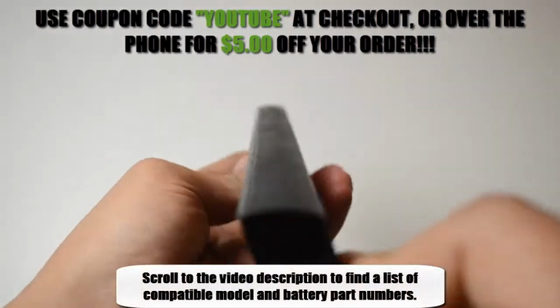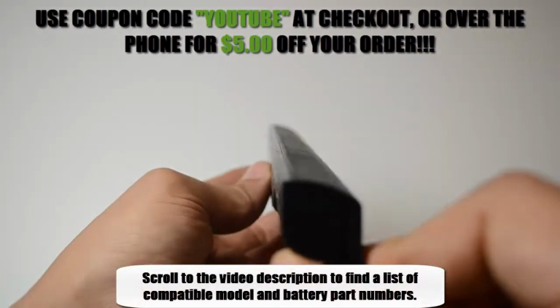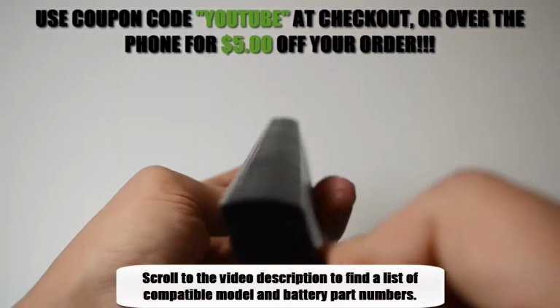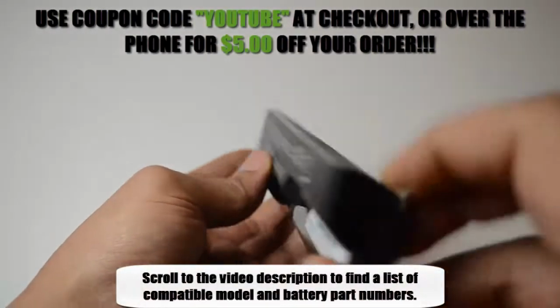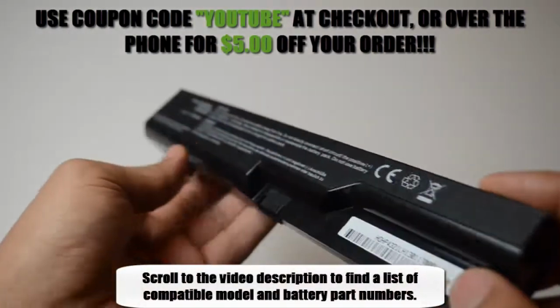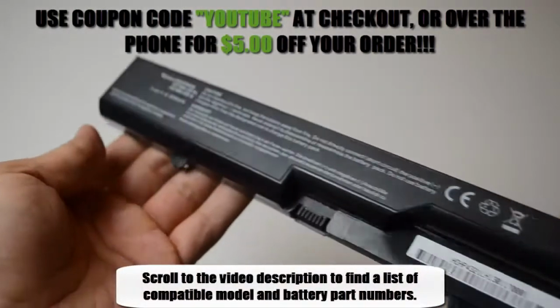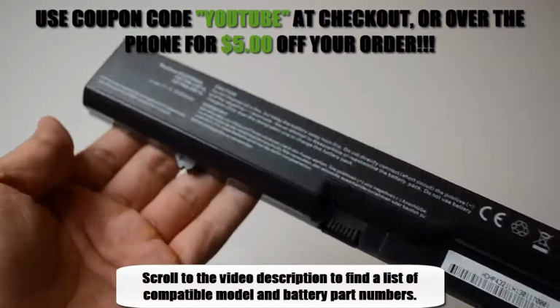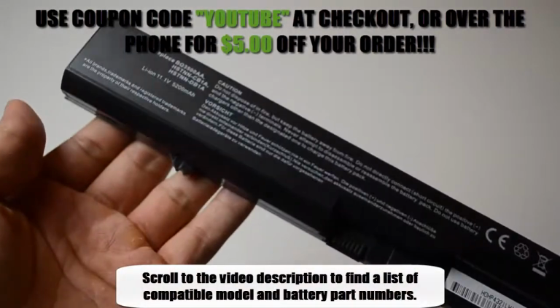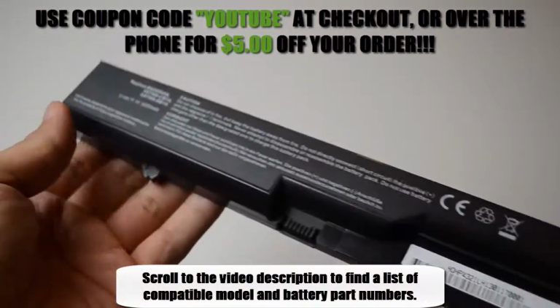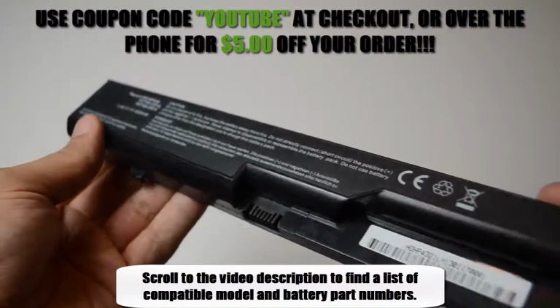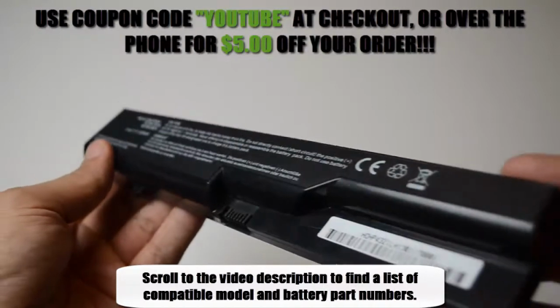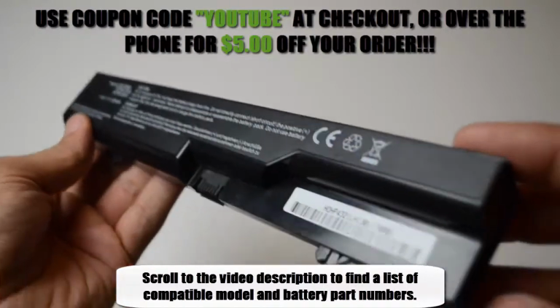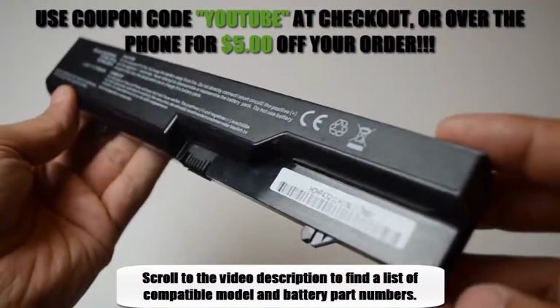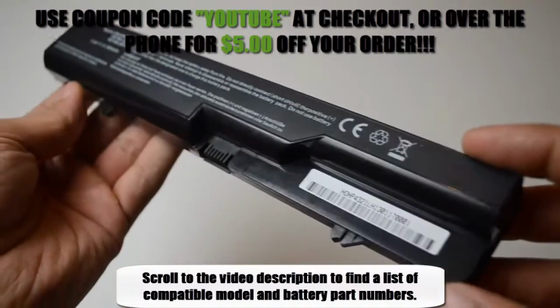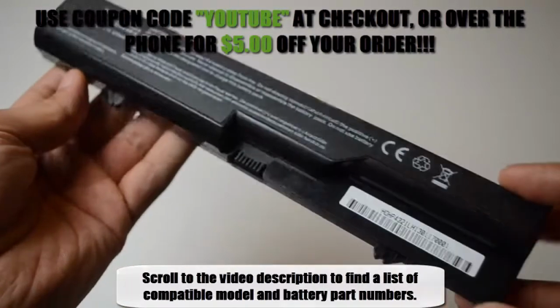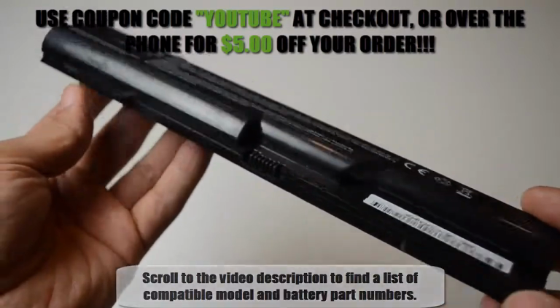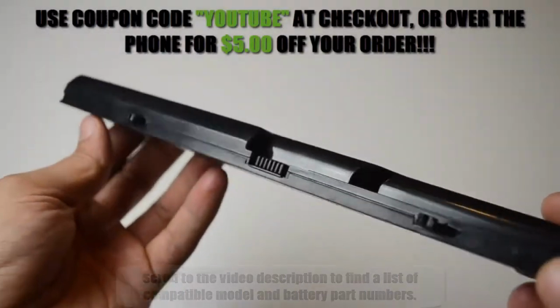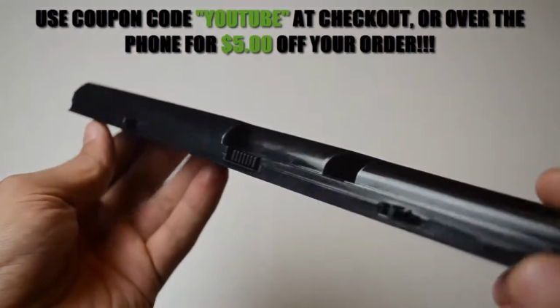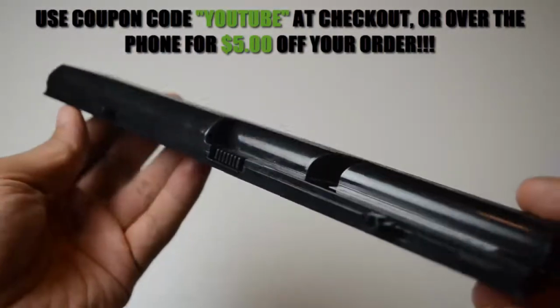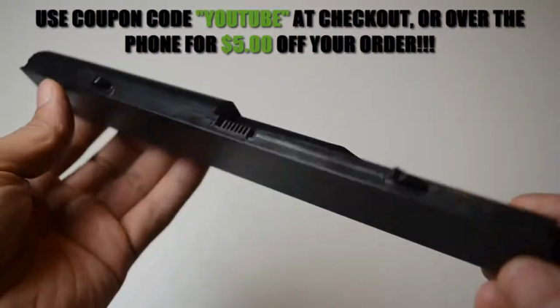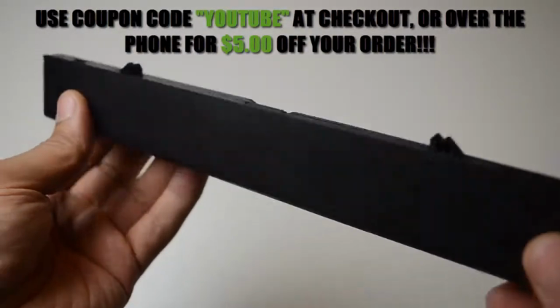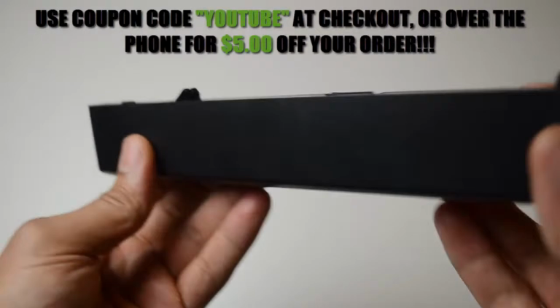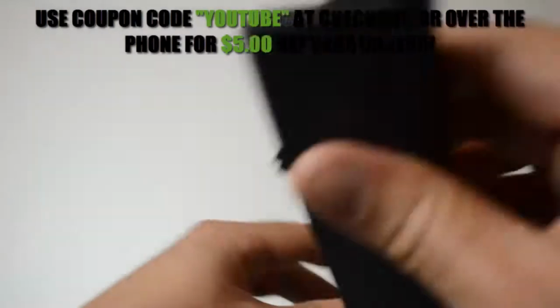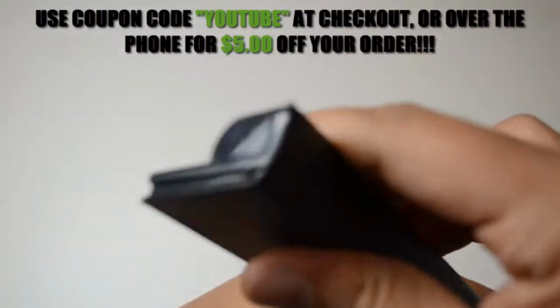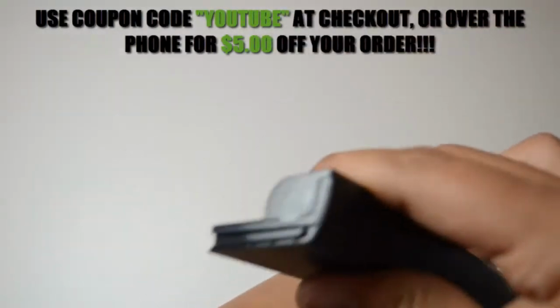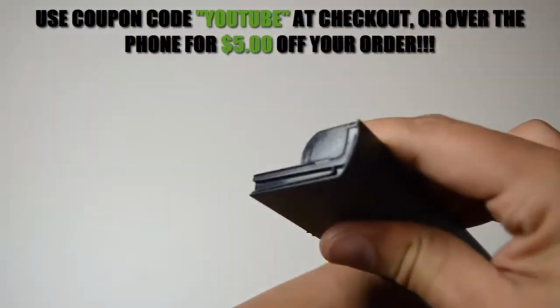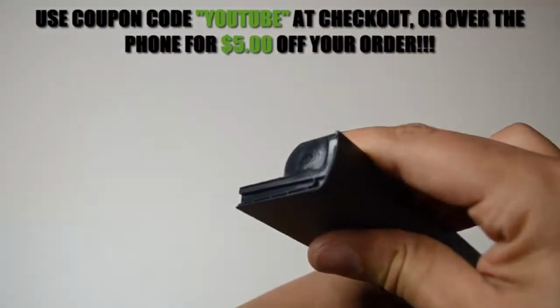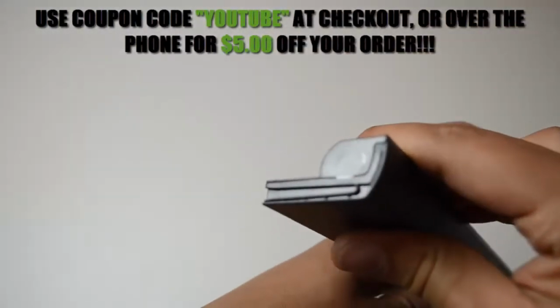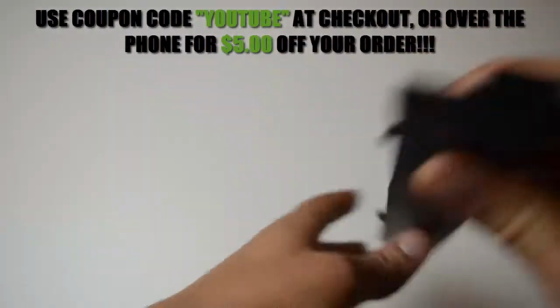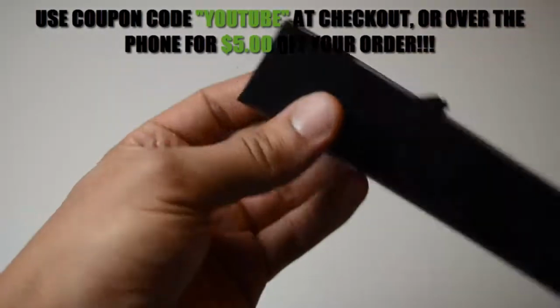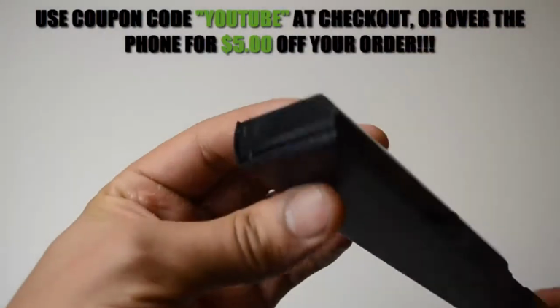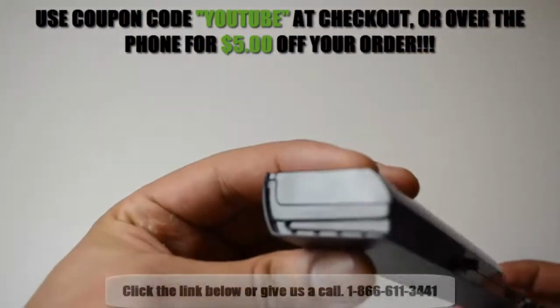At LaptopBatteryExpress.com we only offer the highest quality batteries on the market and they're never used or refurbished. With free shipping, a 30-day money back guarantee, full 12-month warranty, and dedicated customer support, we're the first and last place you need to go when buying a new battery.